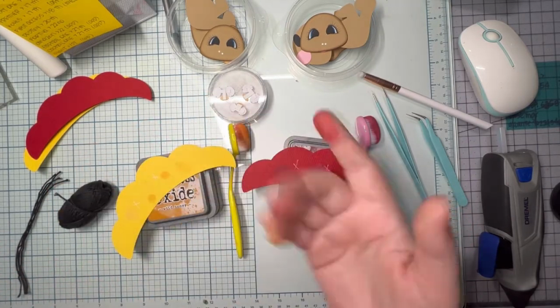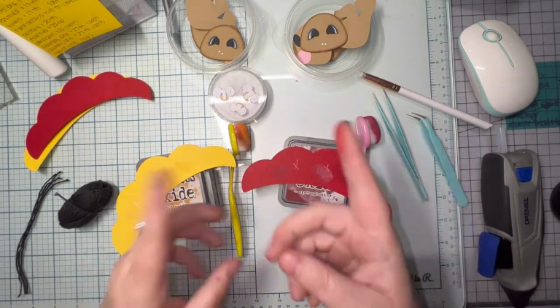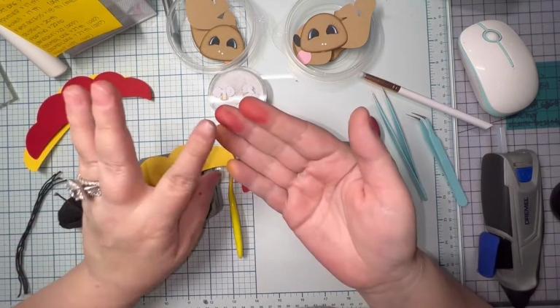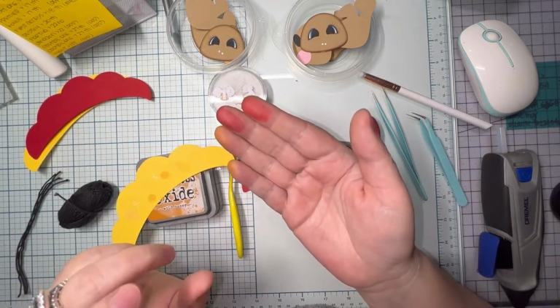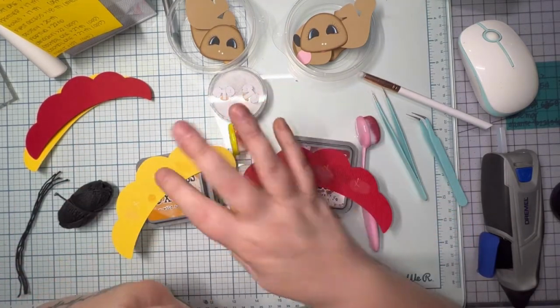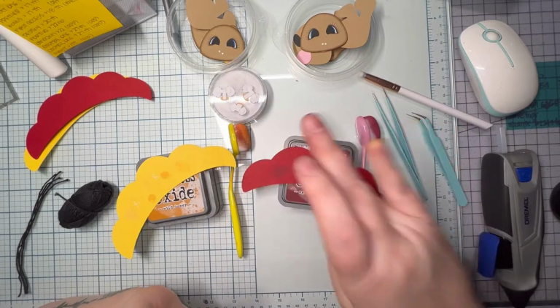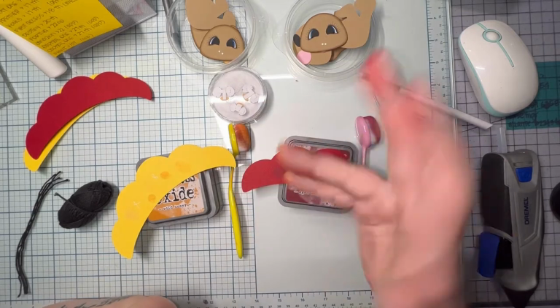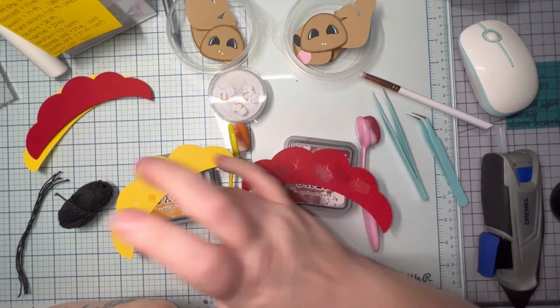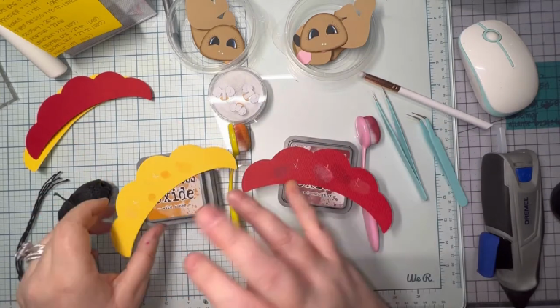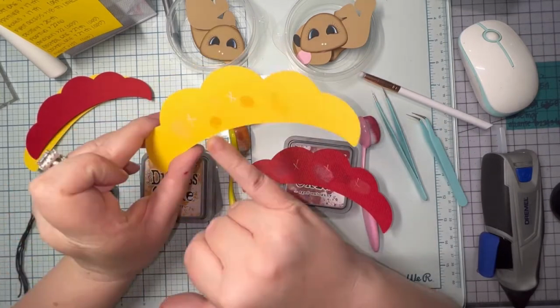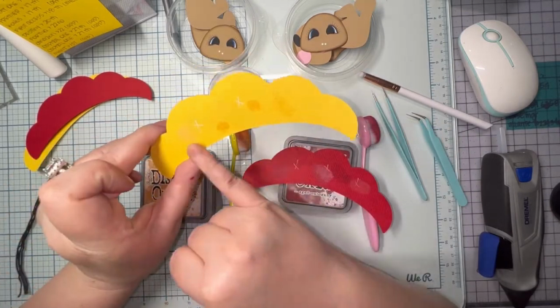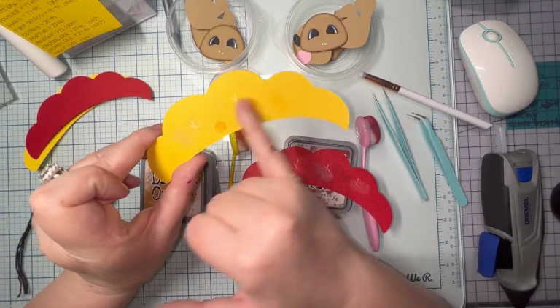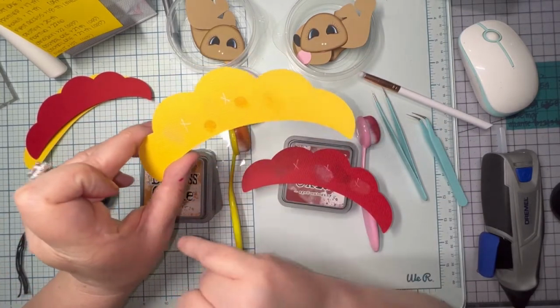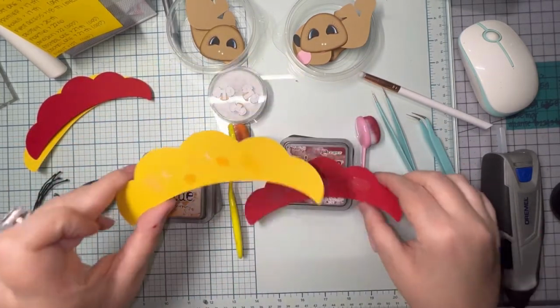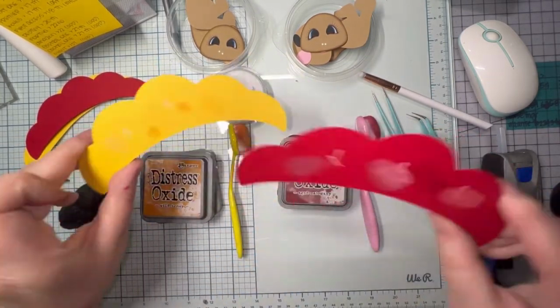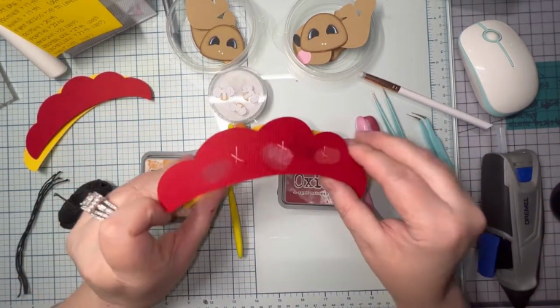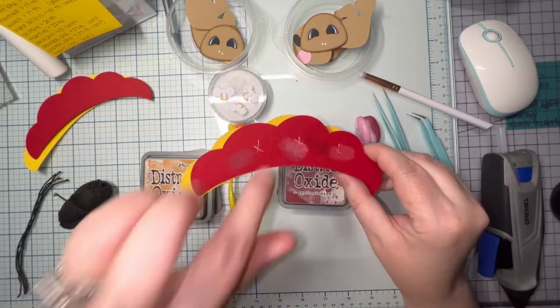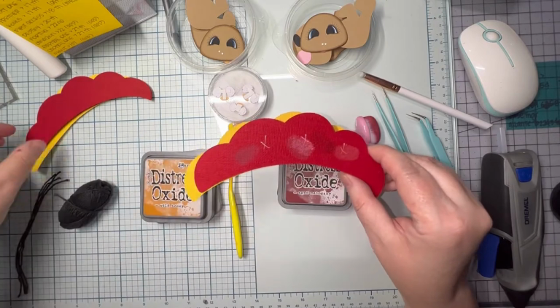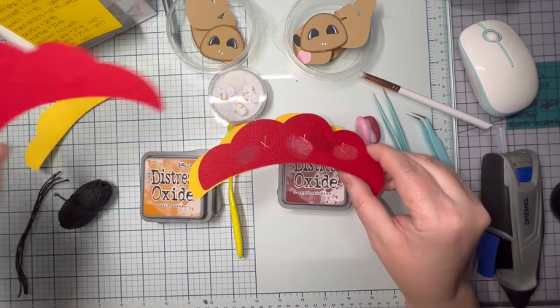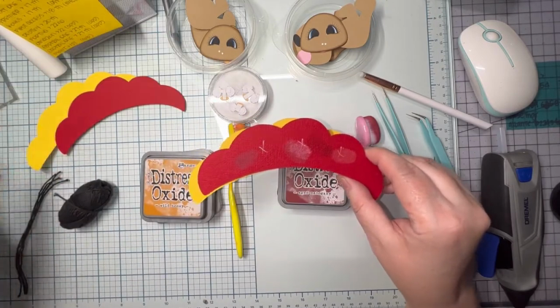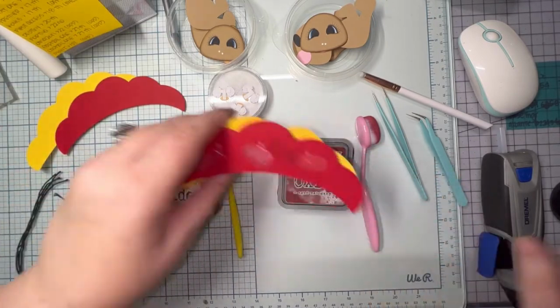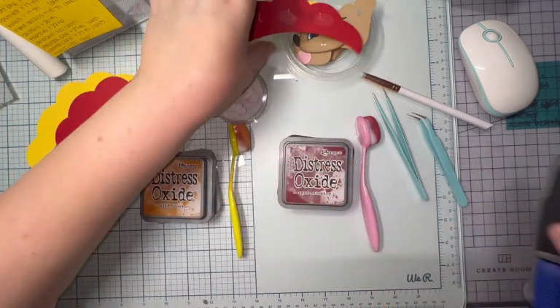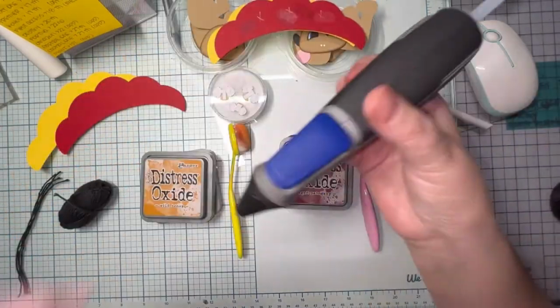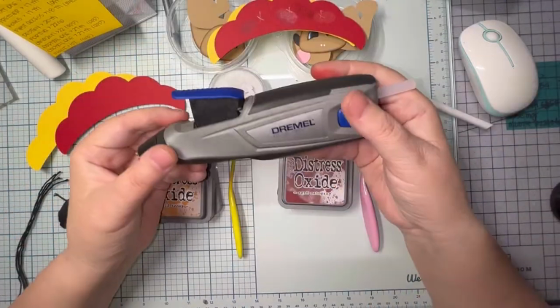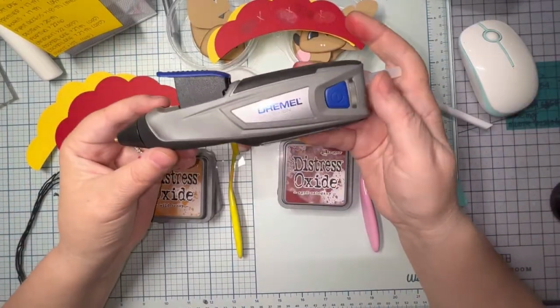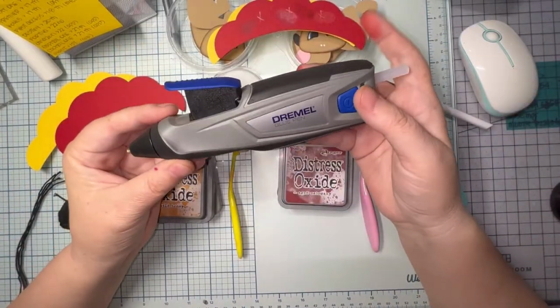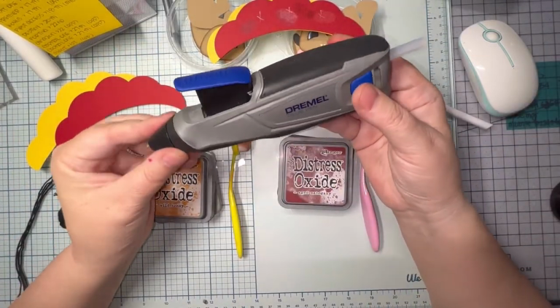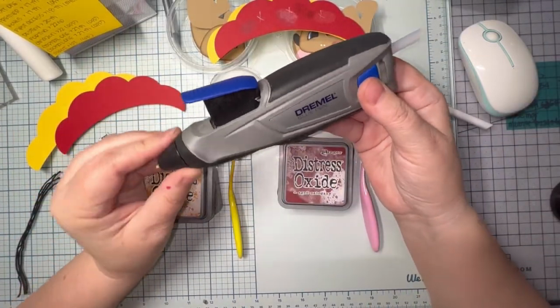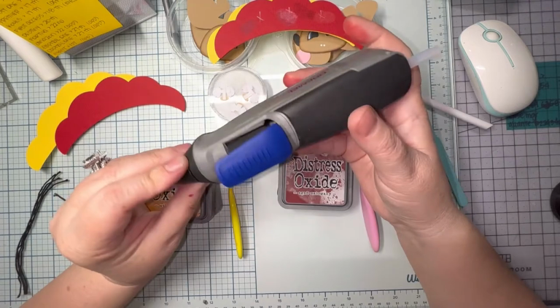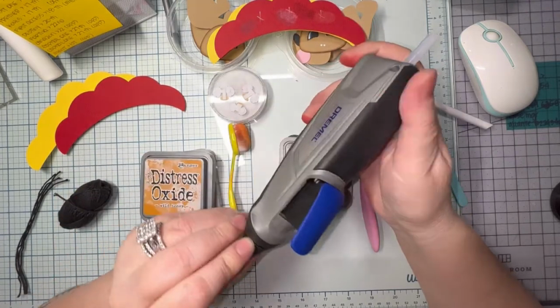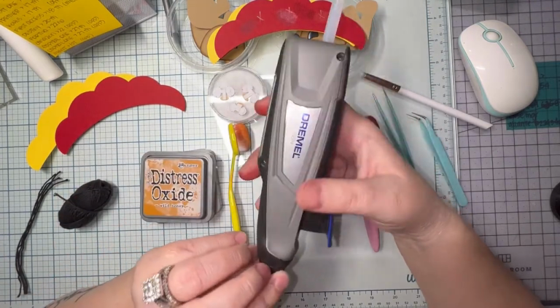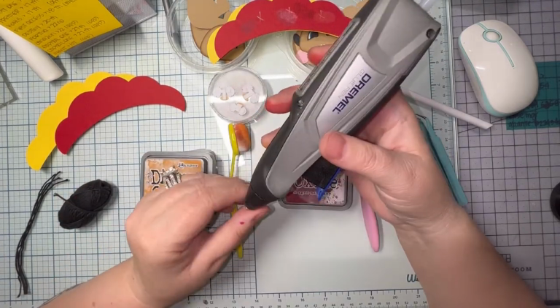Oh look, Kansas City Chiefs colors — not on purpose. These are the two colors I'm going to go with for the yellow: Wild Honey and Fossilized Amber by Tim Holtz.